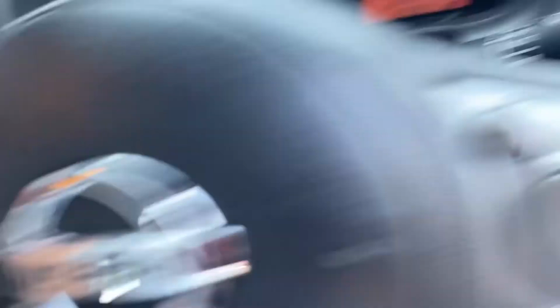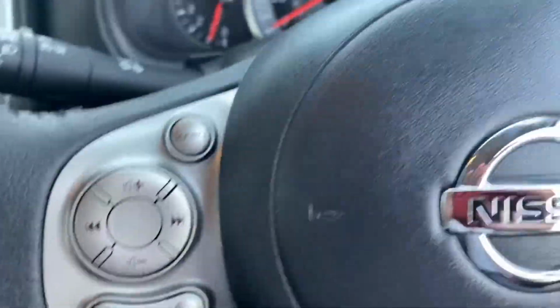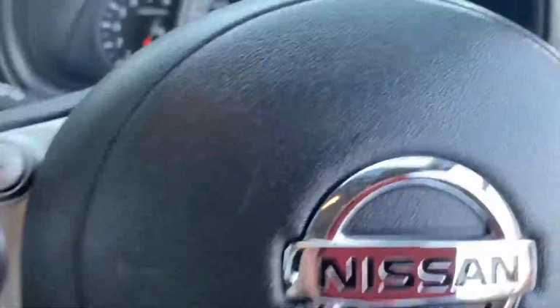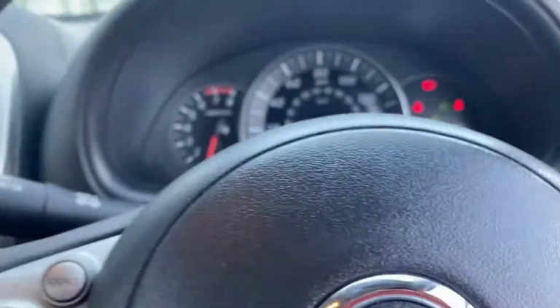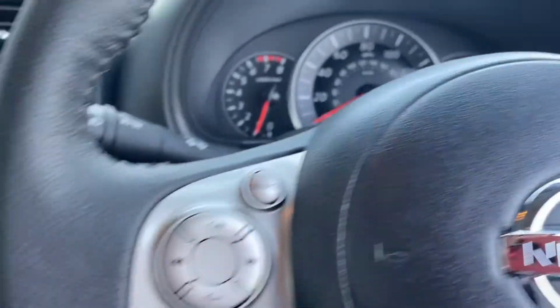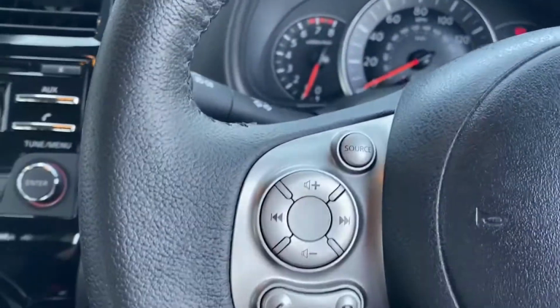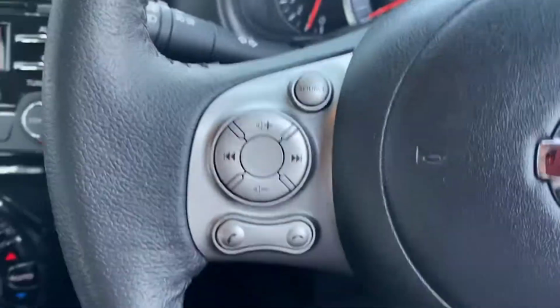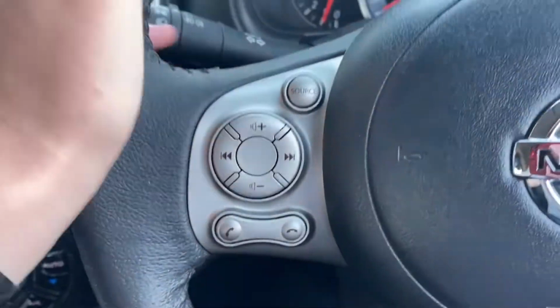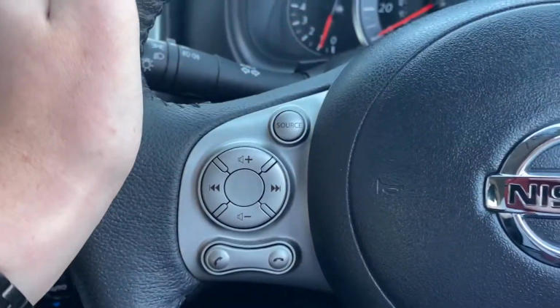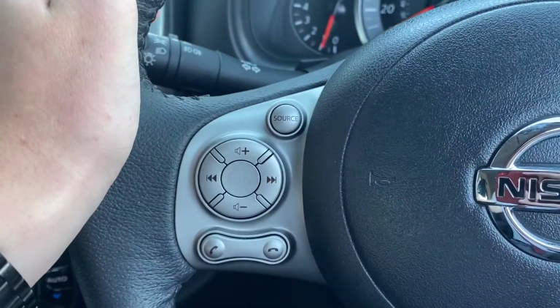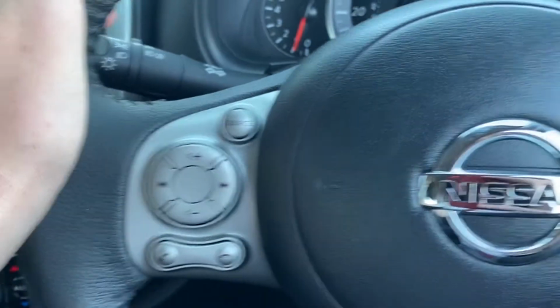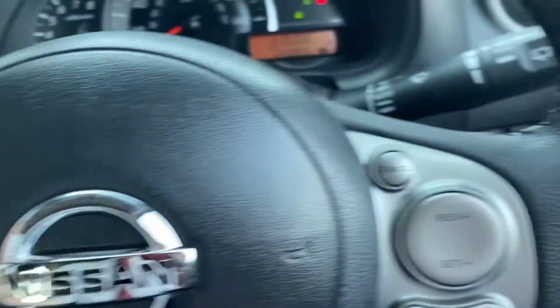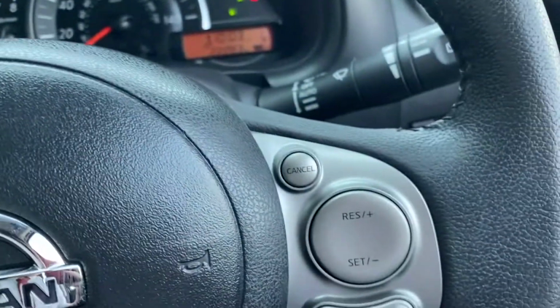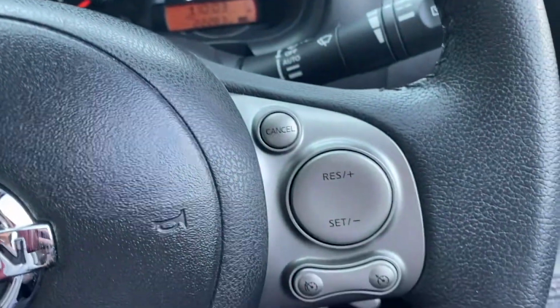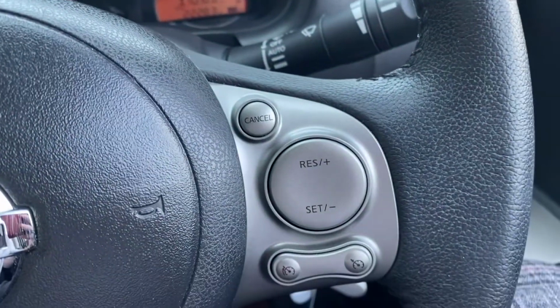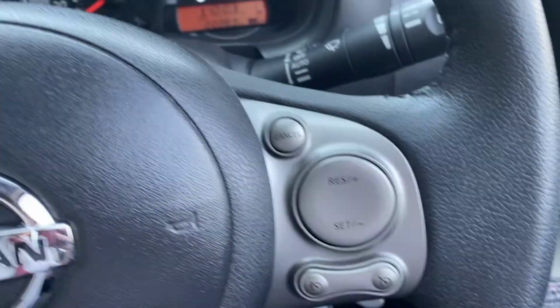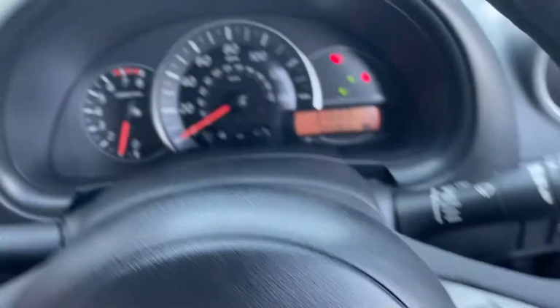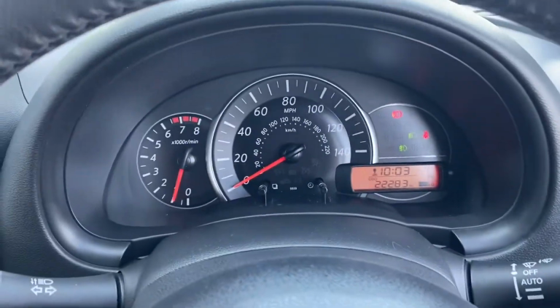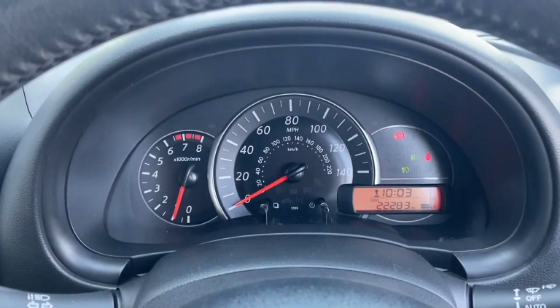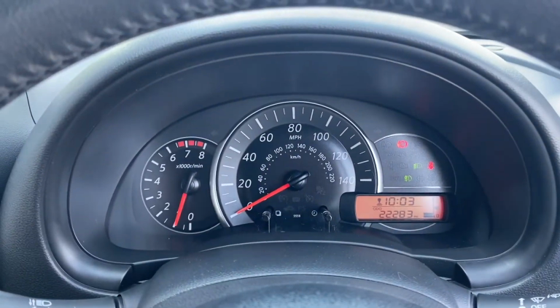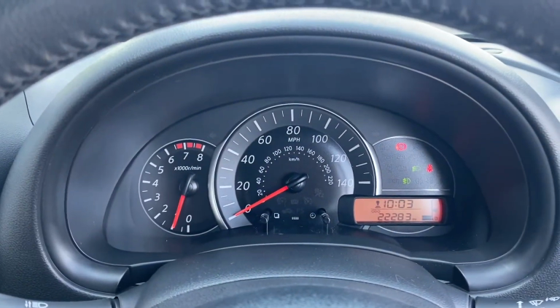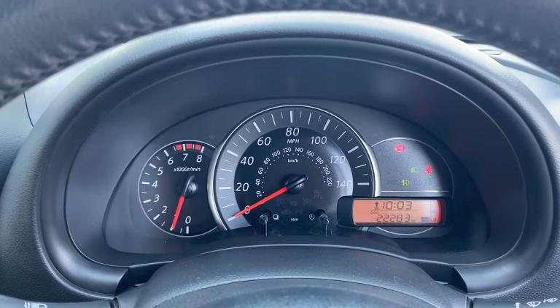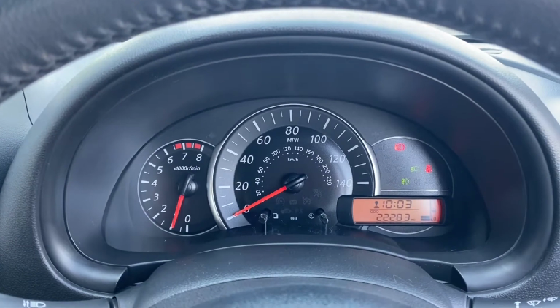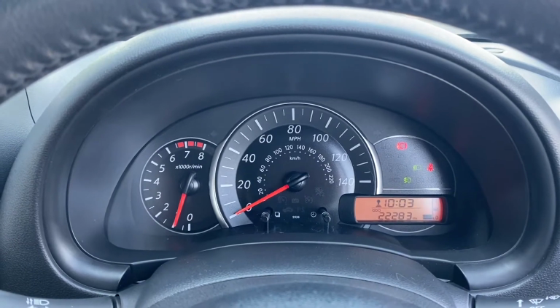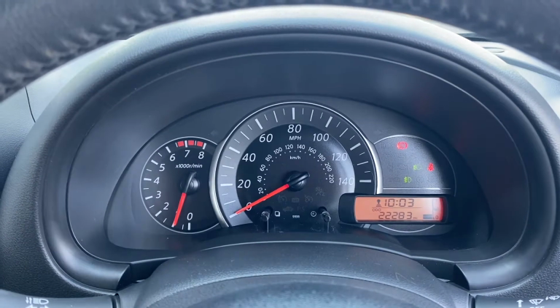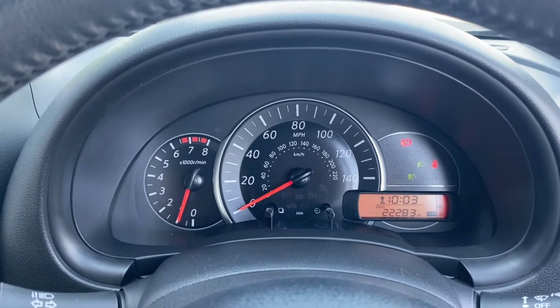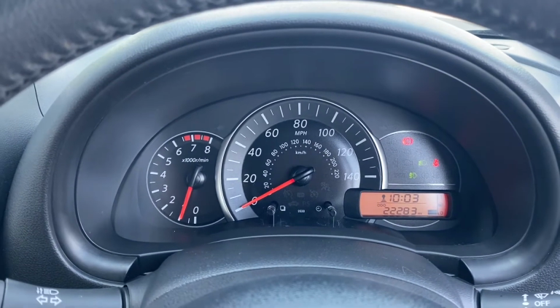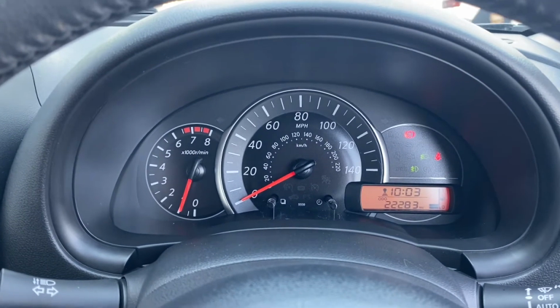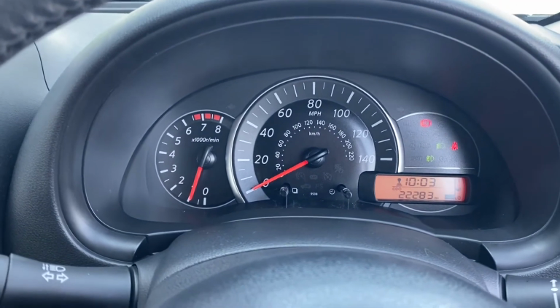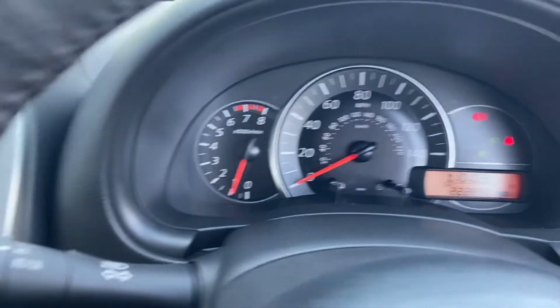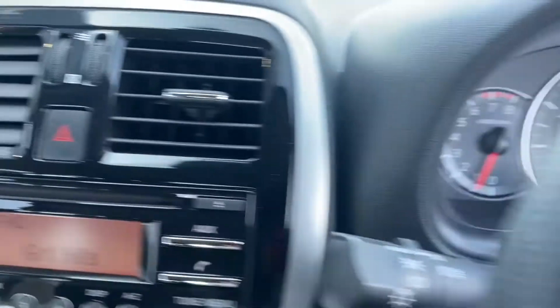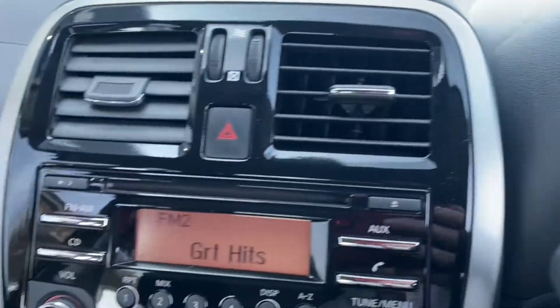Stepping inside, over here on the left you've got audio controls on your steering wheel, and on the right you've got the cruise control. Up here in the middle you've got your main dials and trip information, with the exact mileage shown on screen.